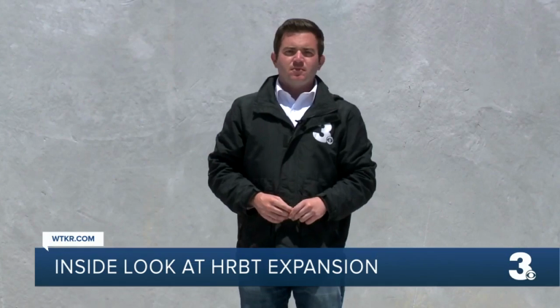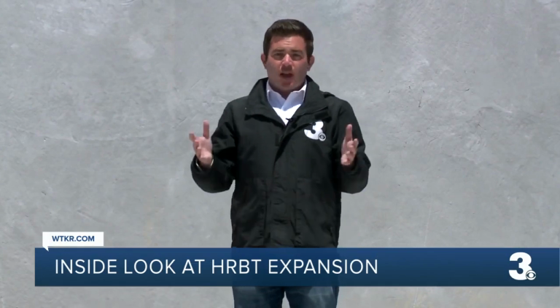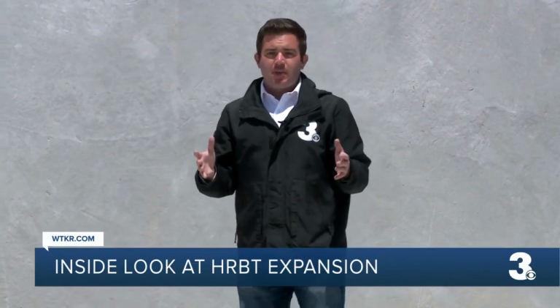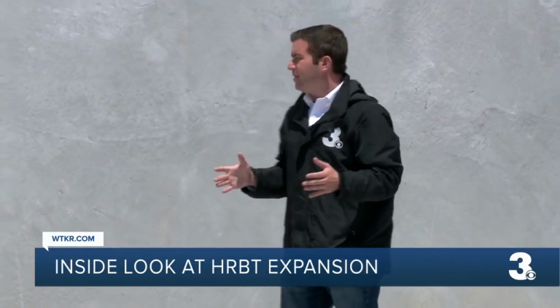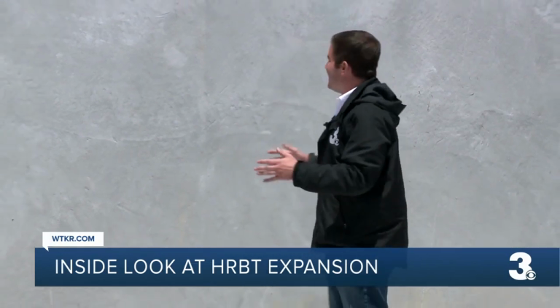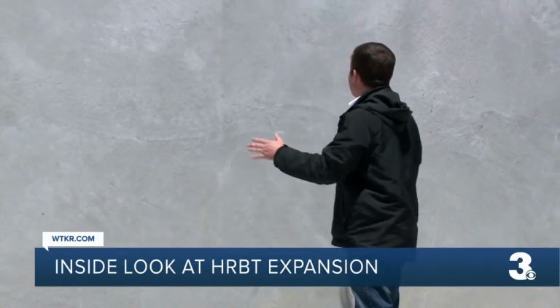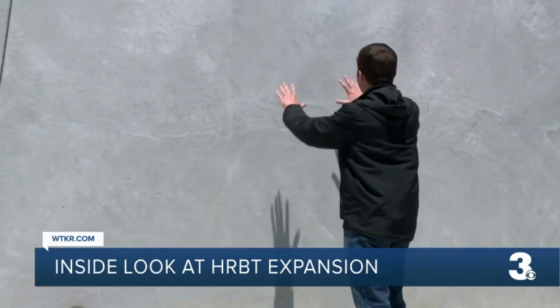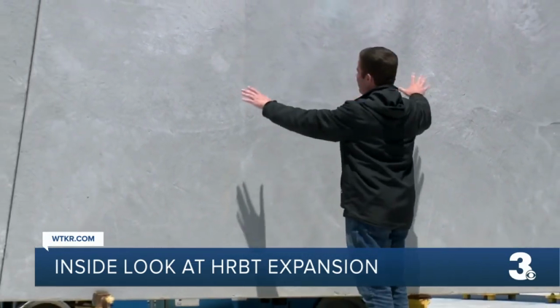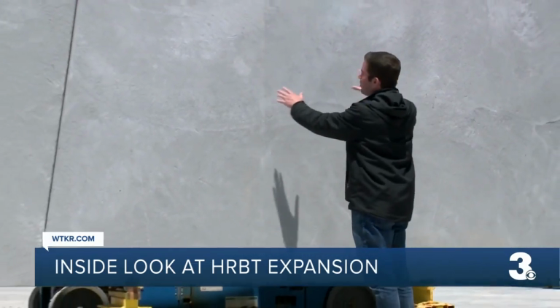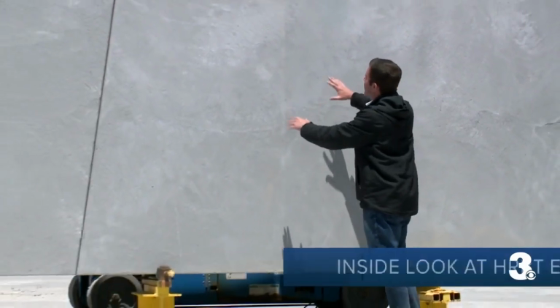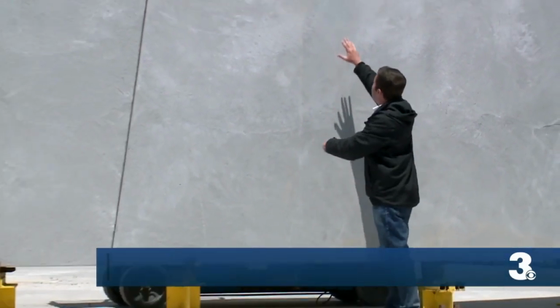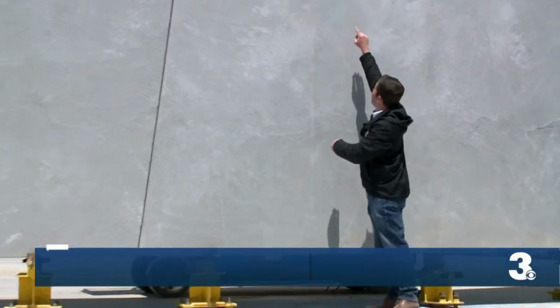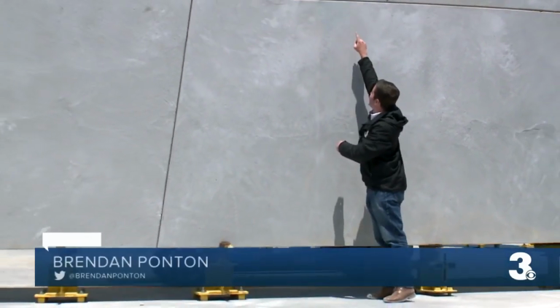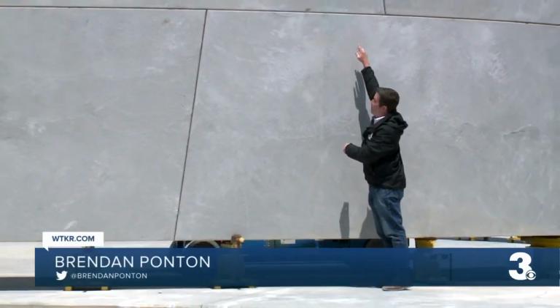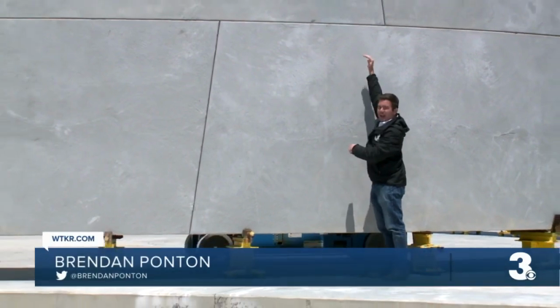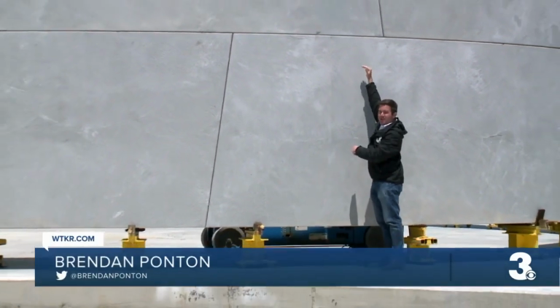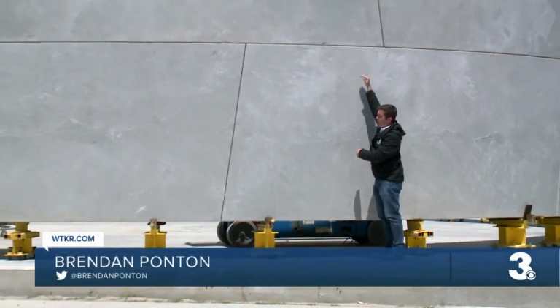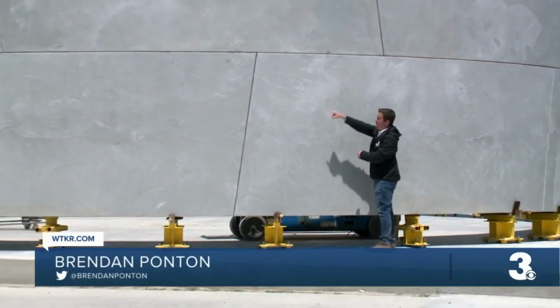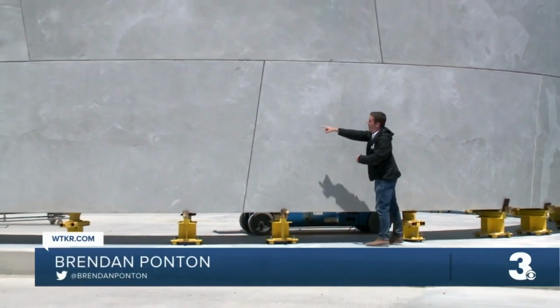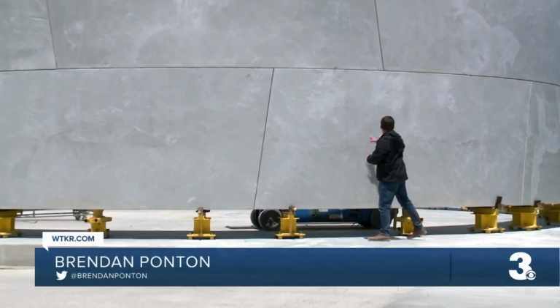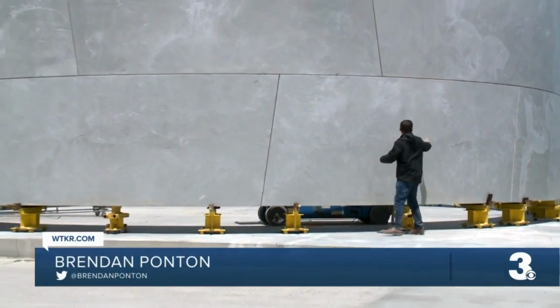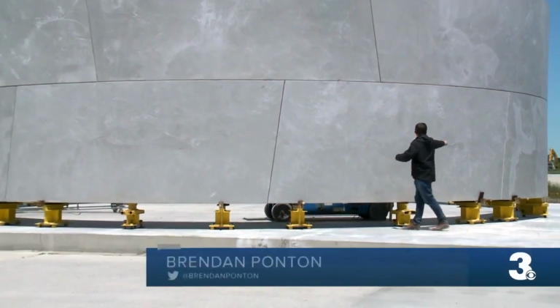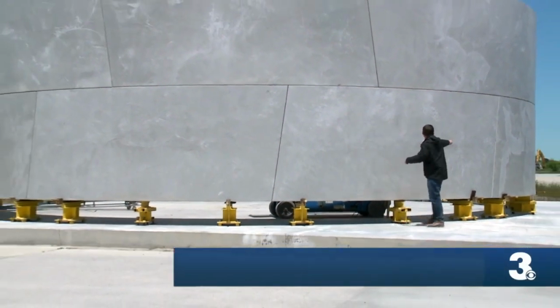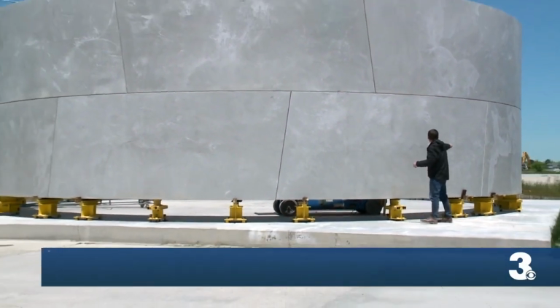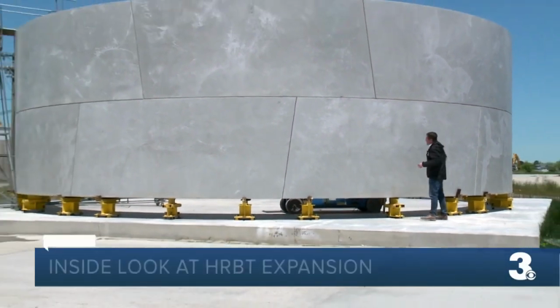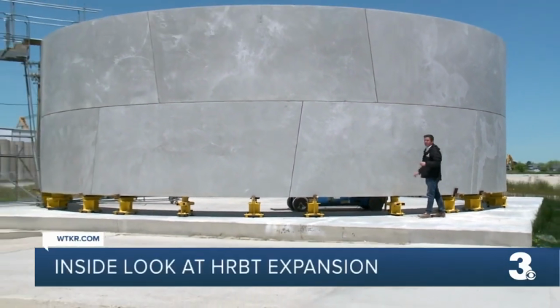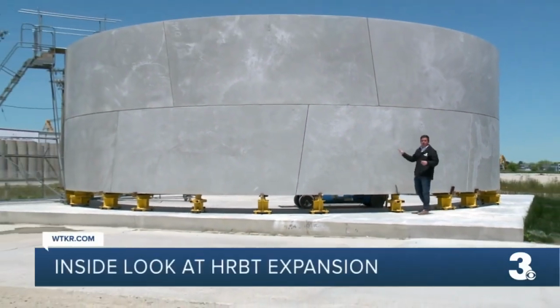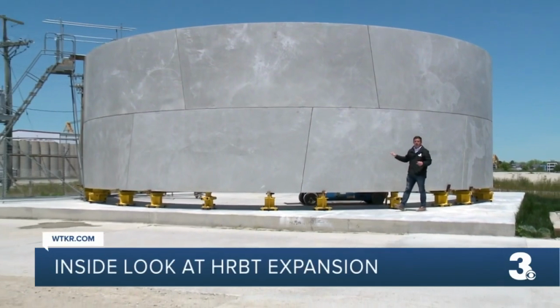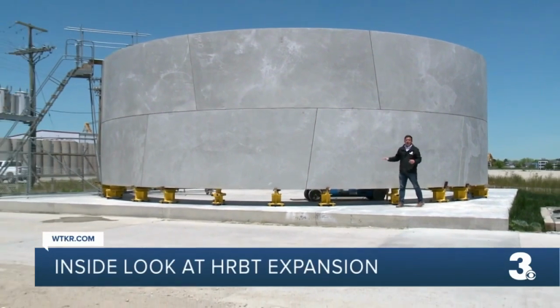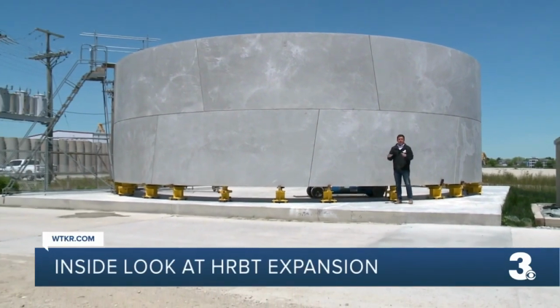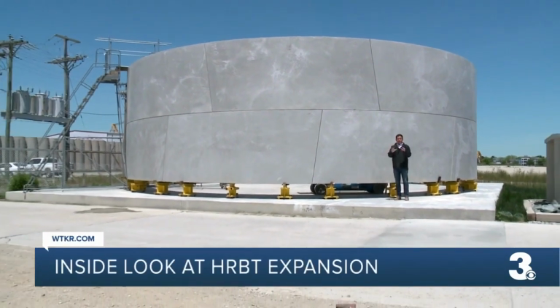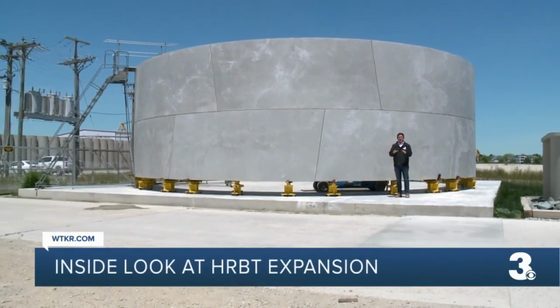These tunnels are being built in segments like this one right here. It goes up 6 feet by 8 inches in width and then 15 feet going this way in length. And today we got a look at how it's all fitting together.